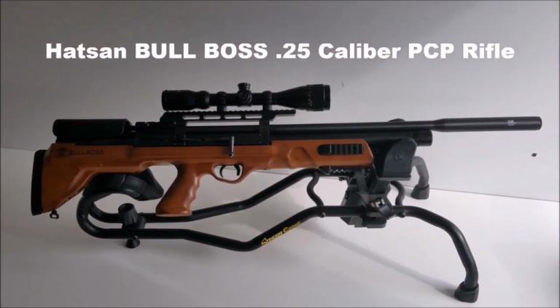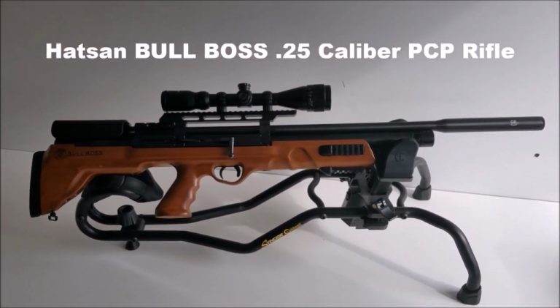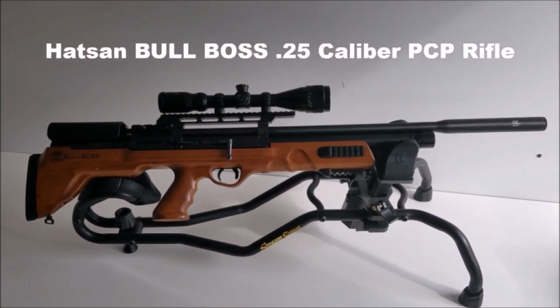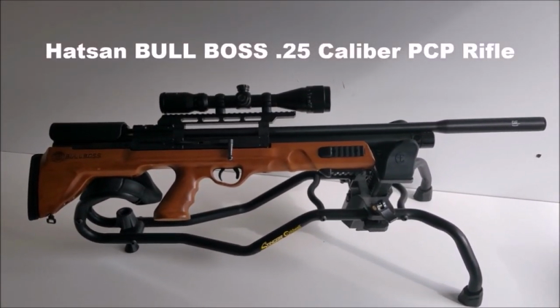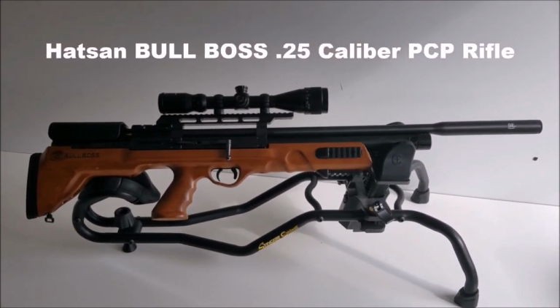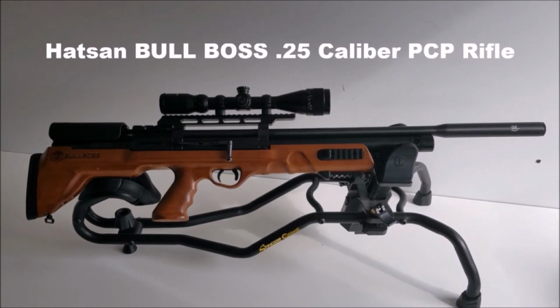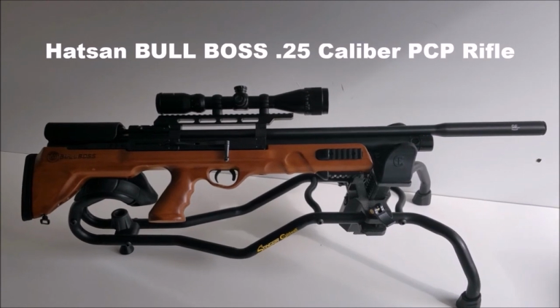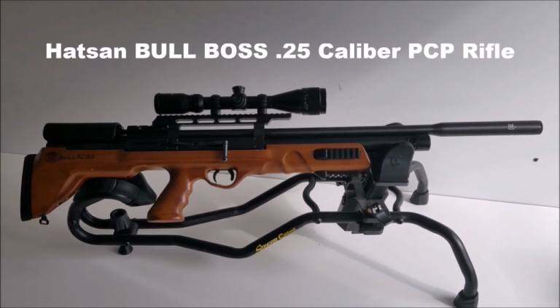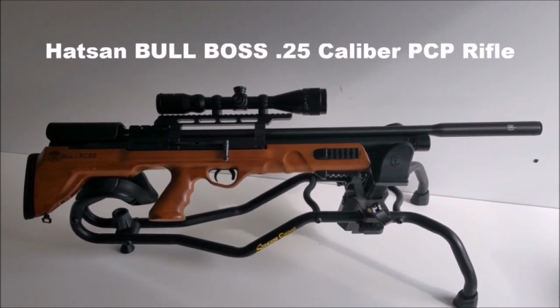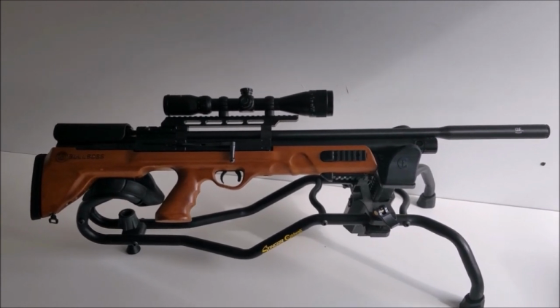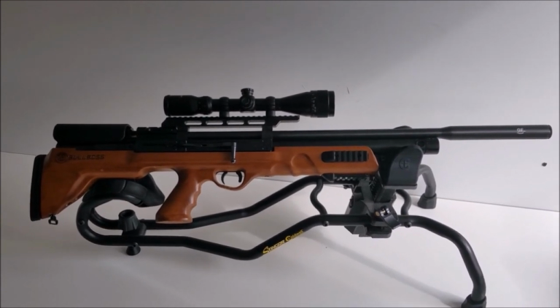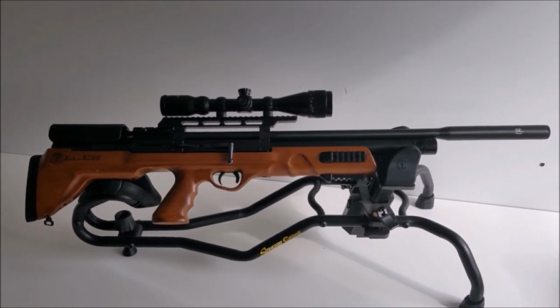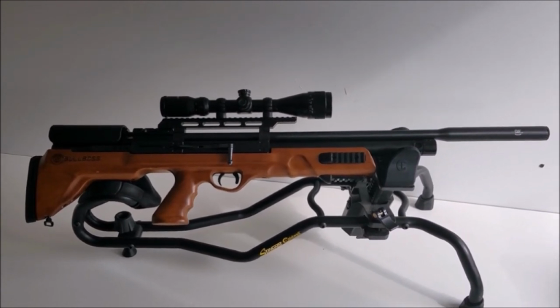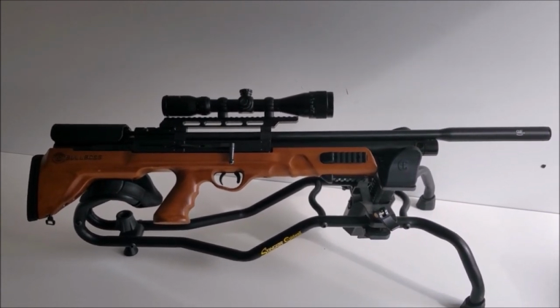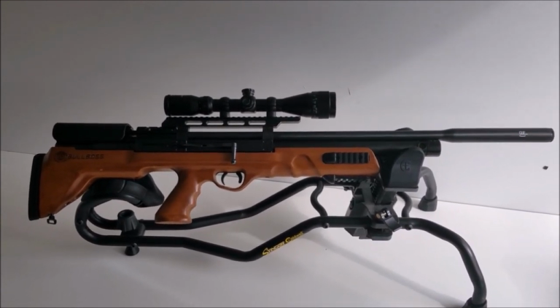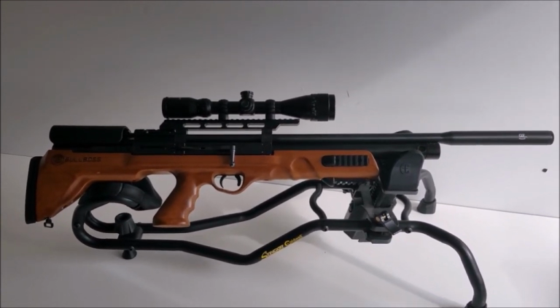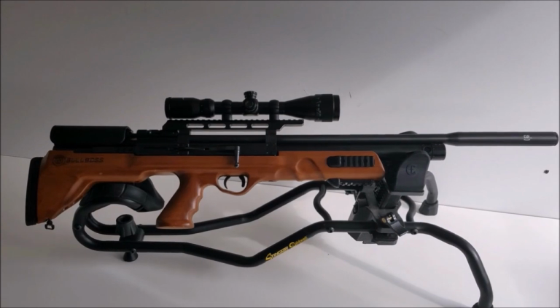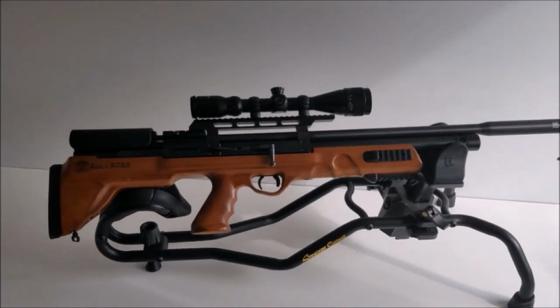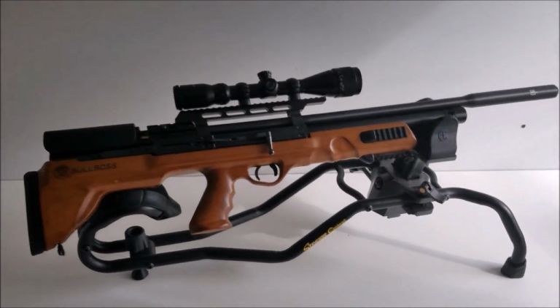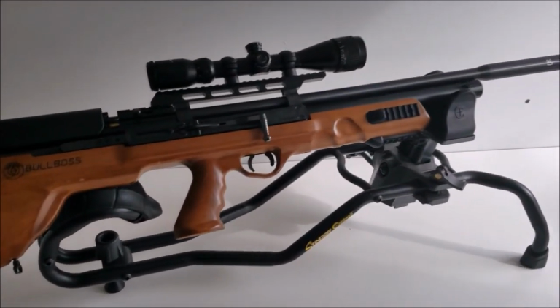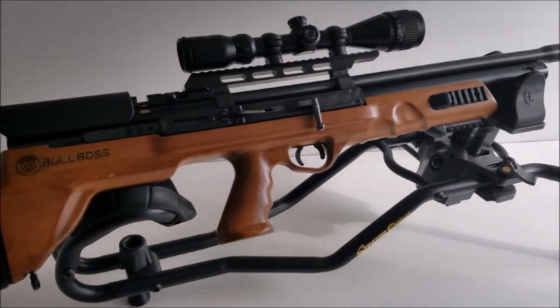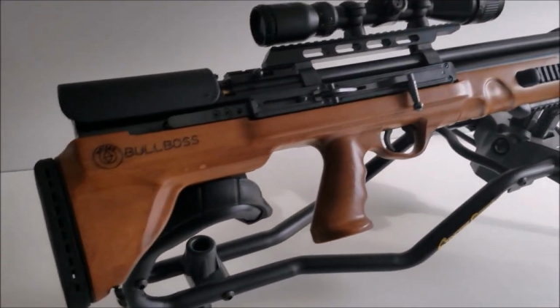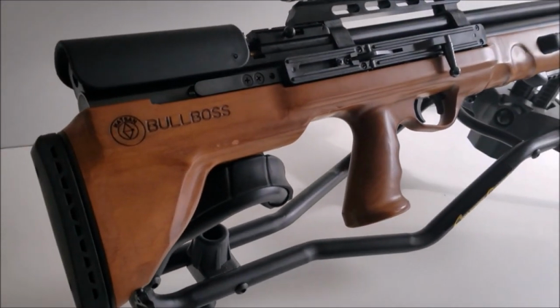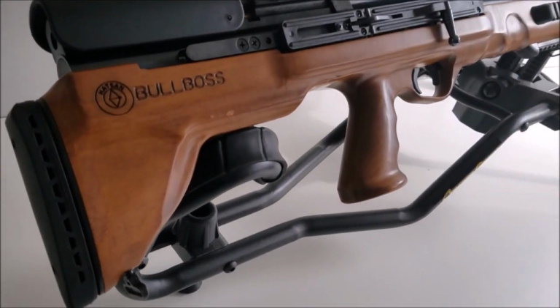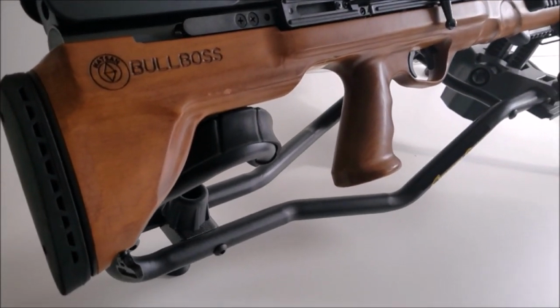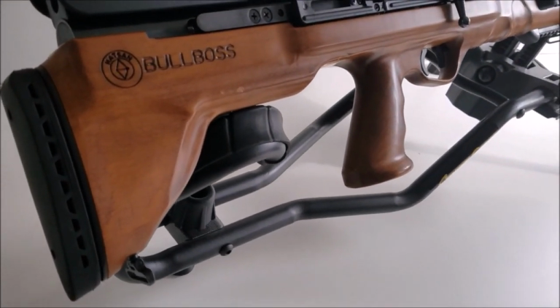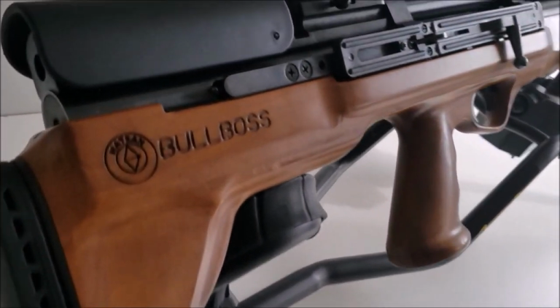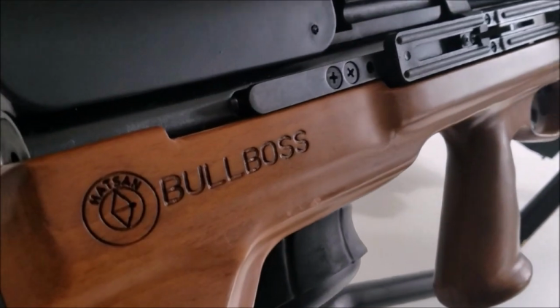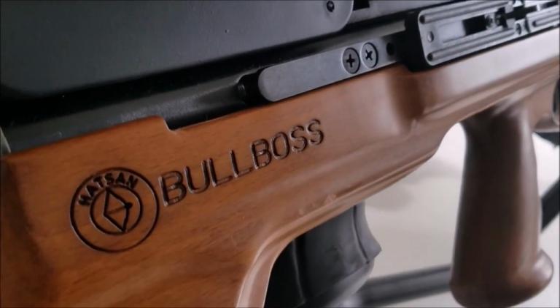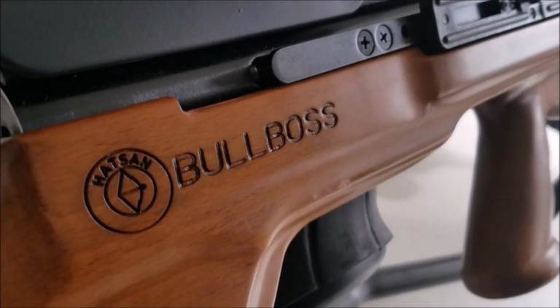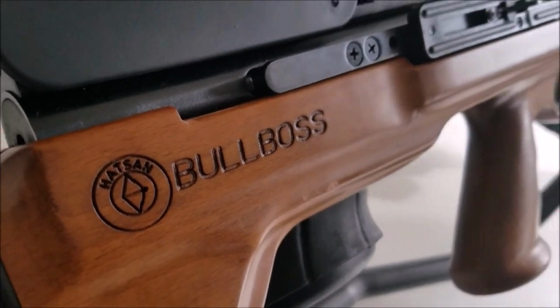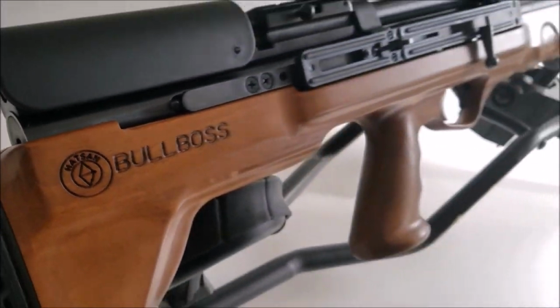Today I'm going to do a review of the Hatsan Bullboss. This is a .25 caliber Bullboss in walnut — it's got the walnut stock with laser etching on it.